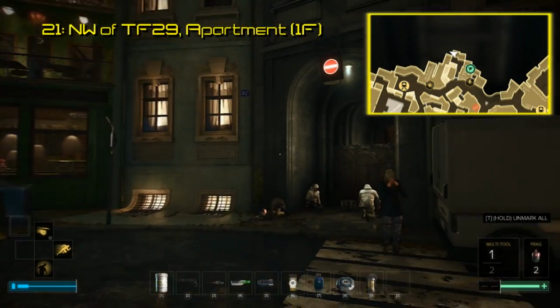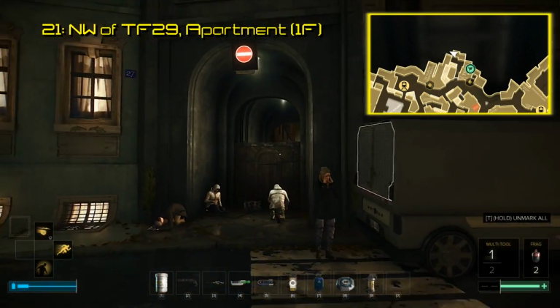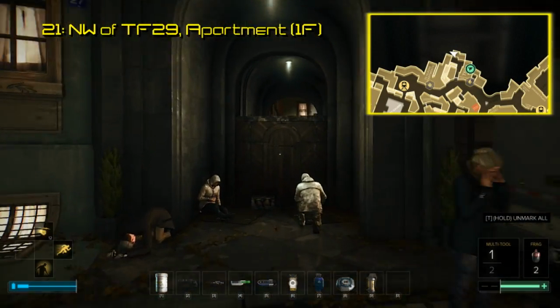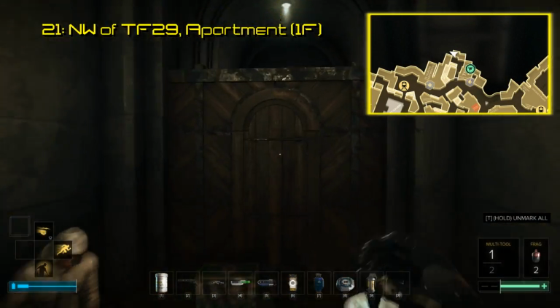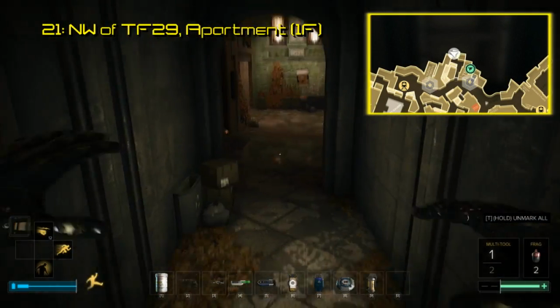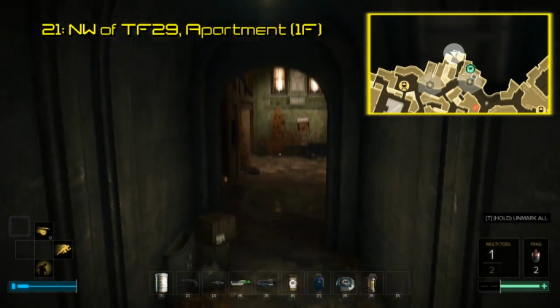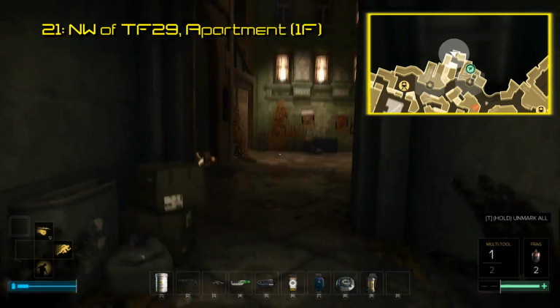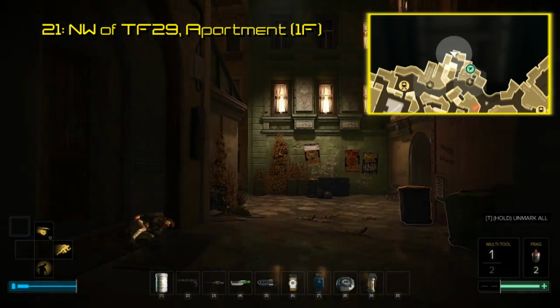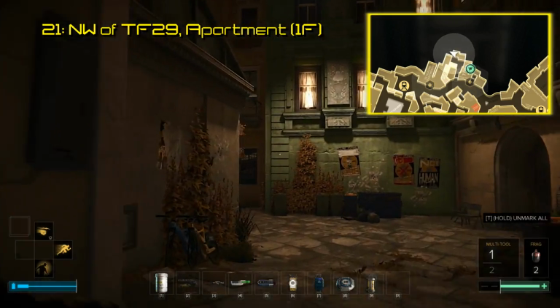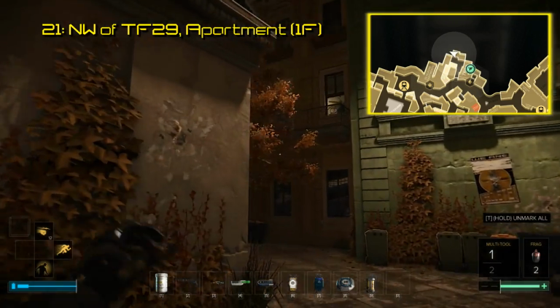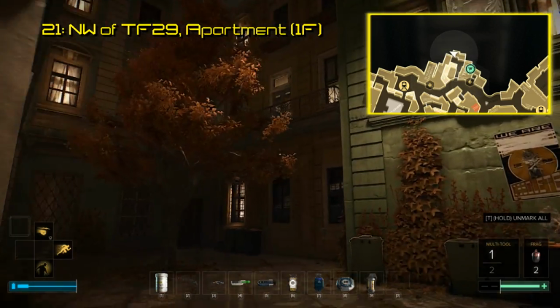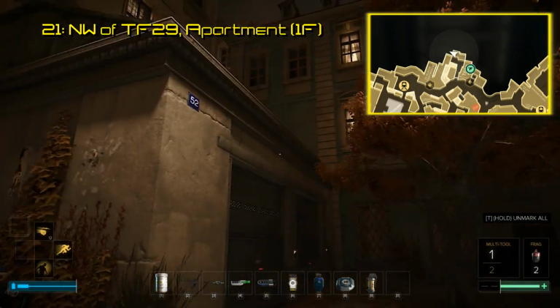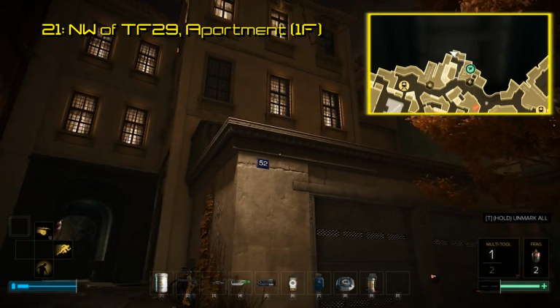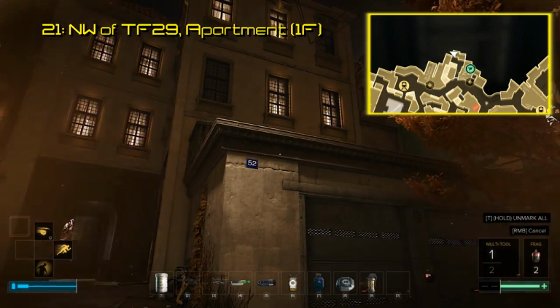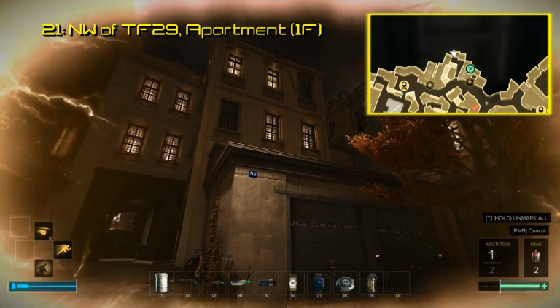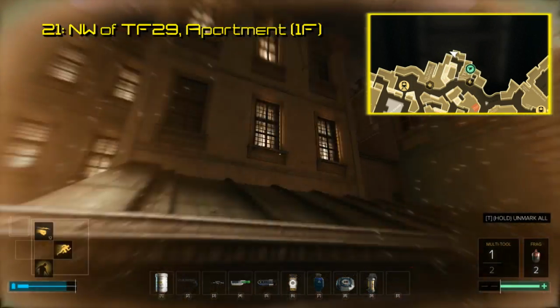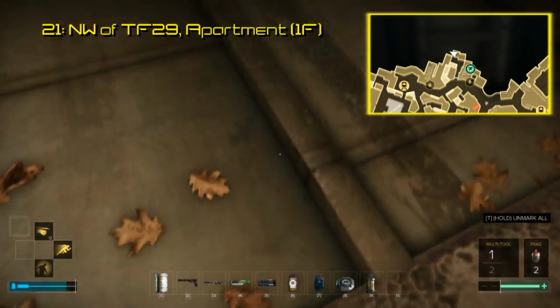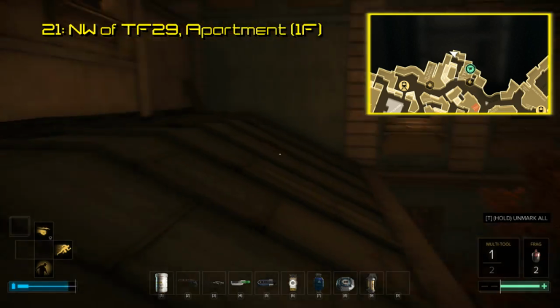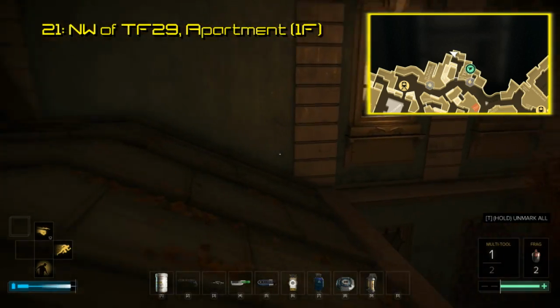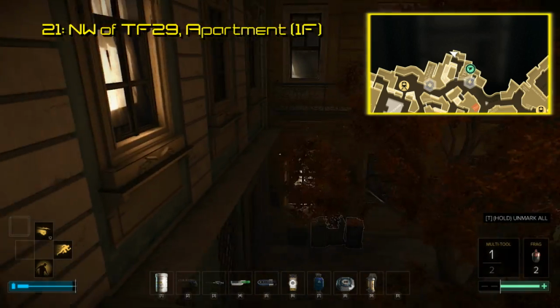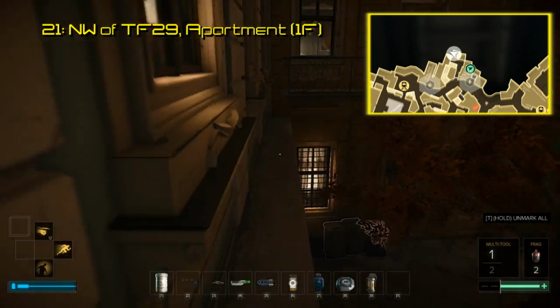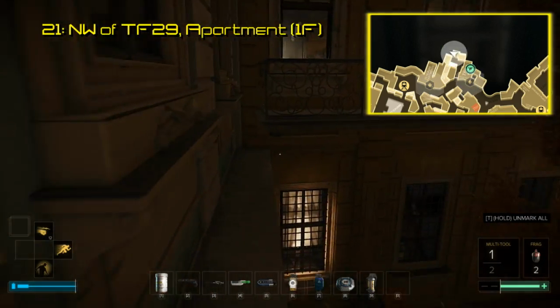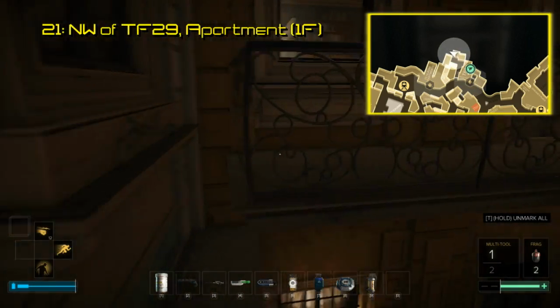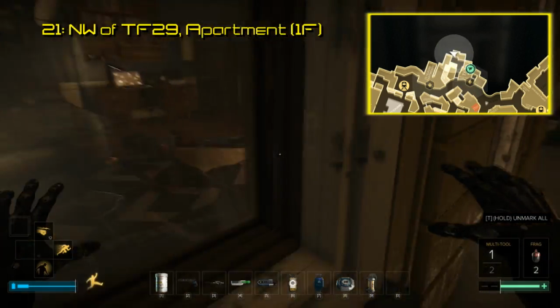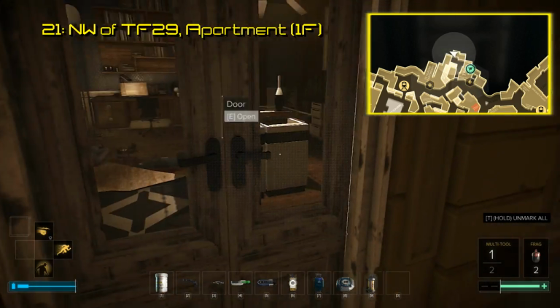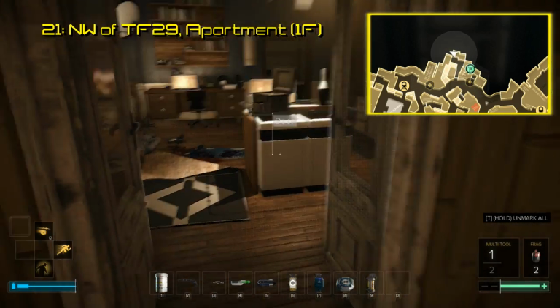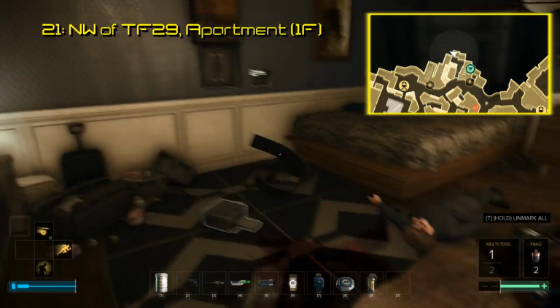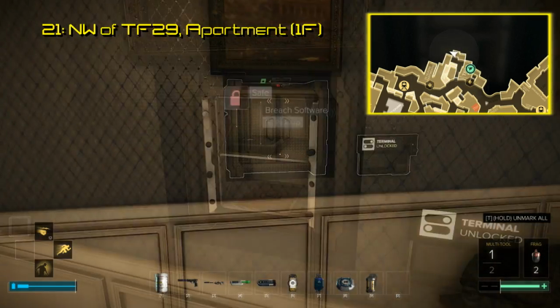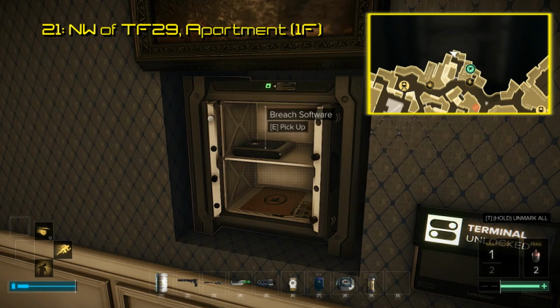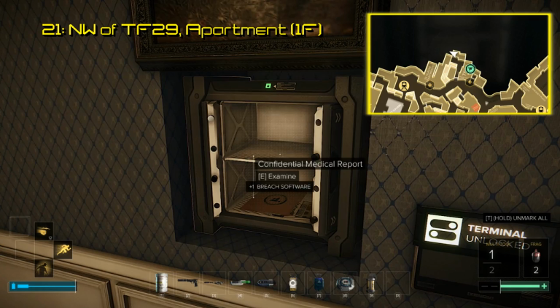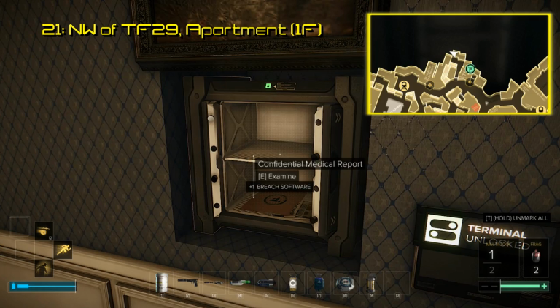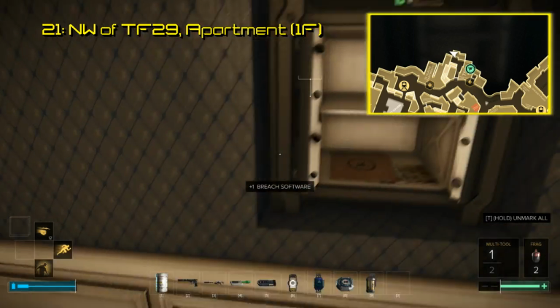Number 21 is found in somewhat of an unmarked apartment that is just northwest of TF-29's entrance. This apartment is only accessible from its balcony, so the Icarus dash might be helpful here. Get inside, and on your left is a safe that is normally covered by a painting. The software is within the safe.